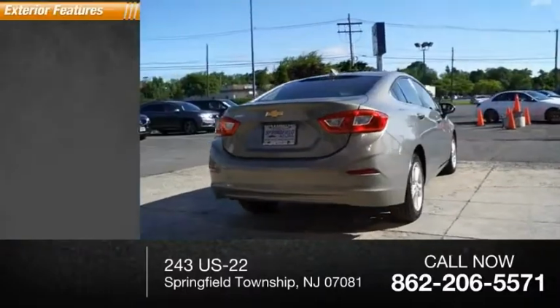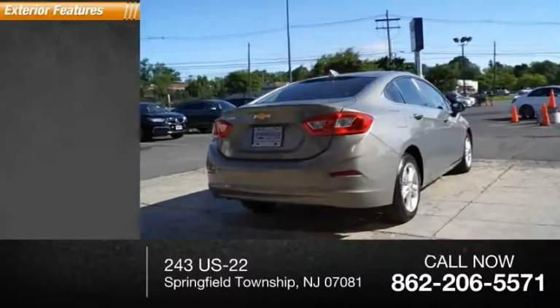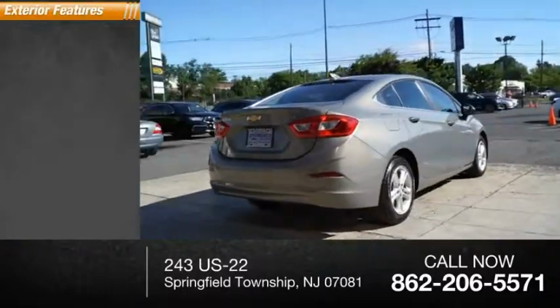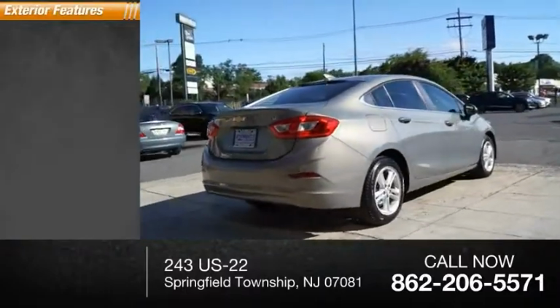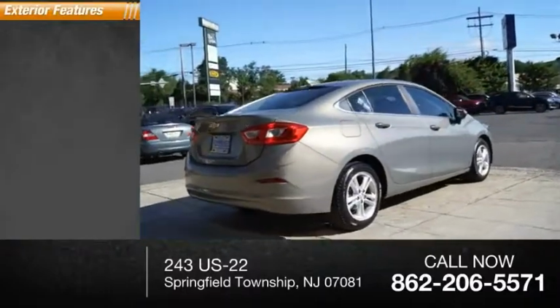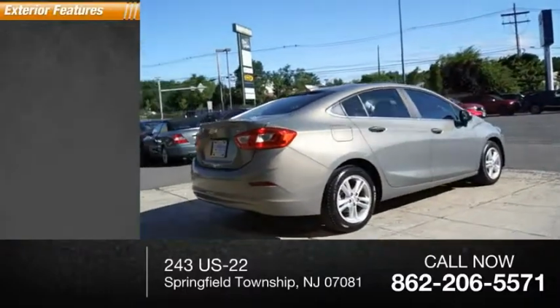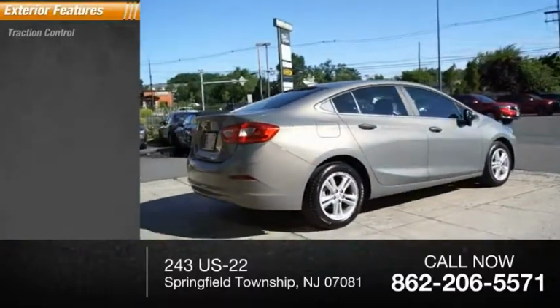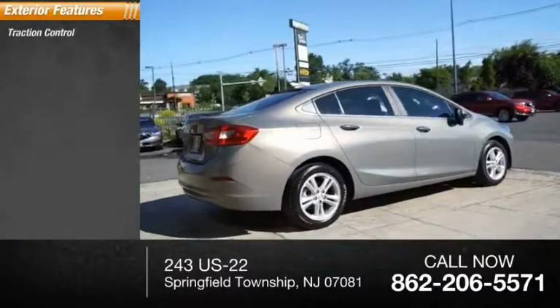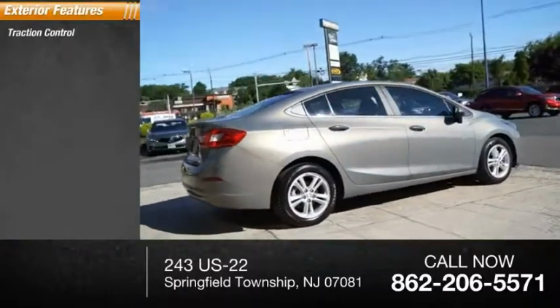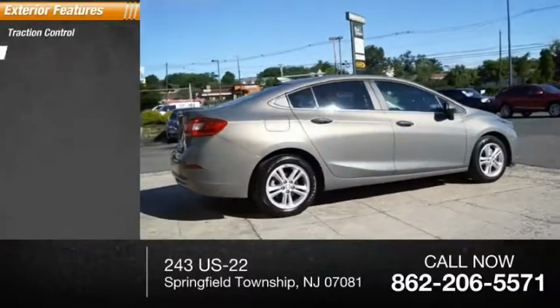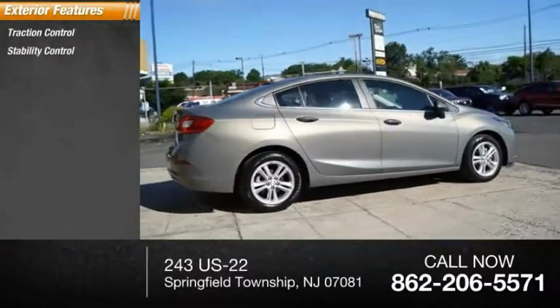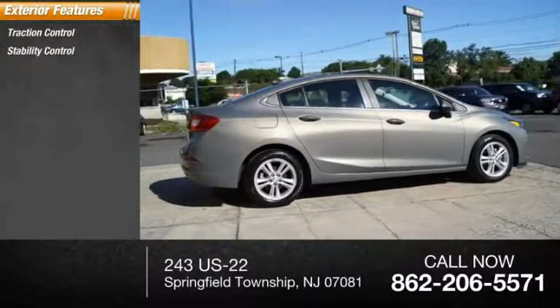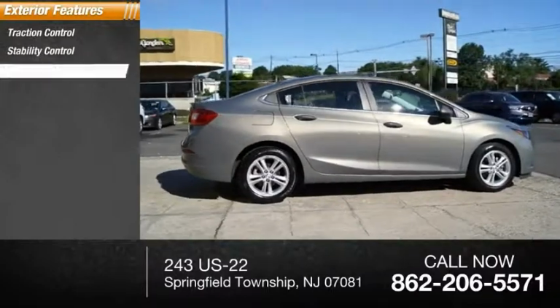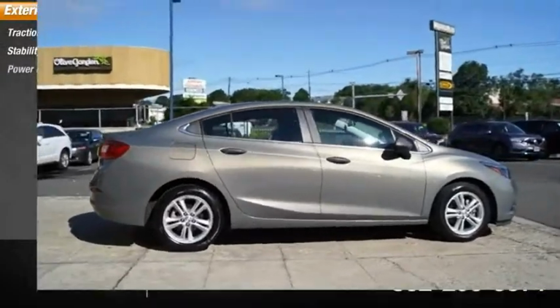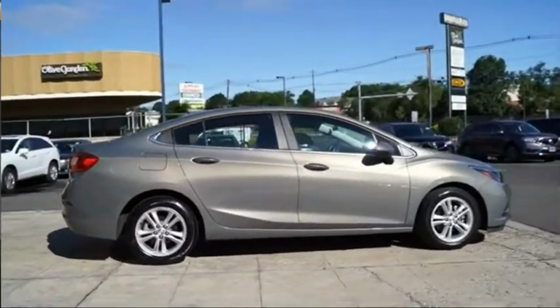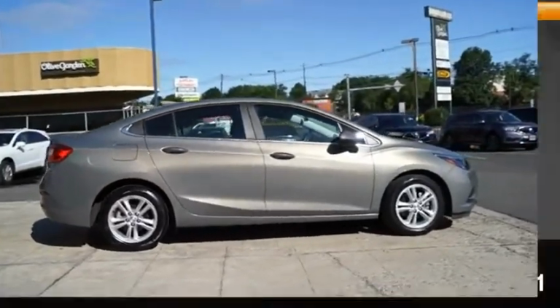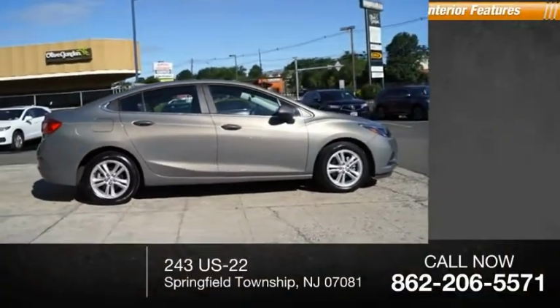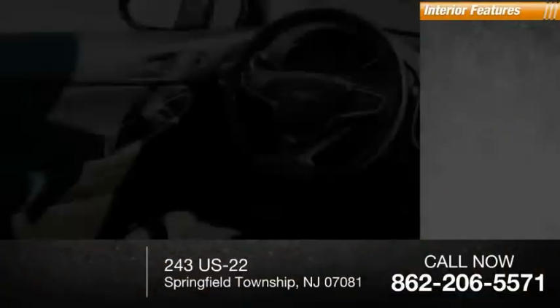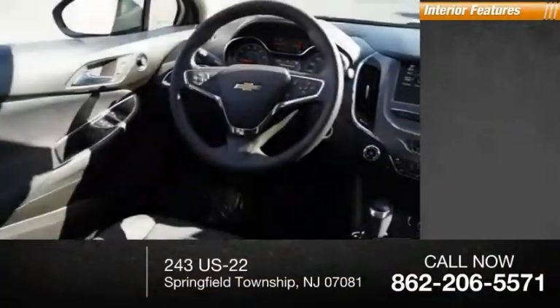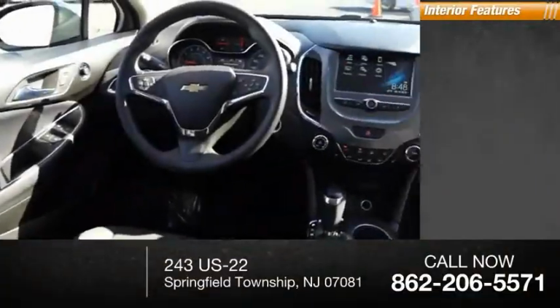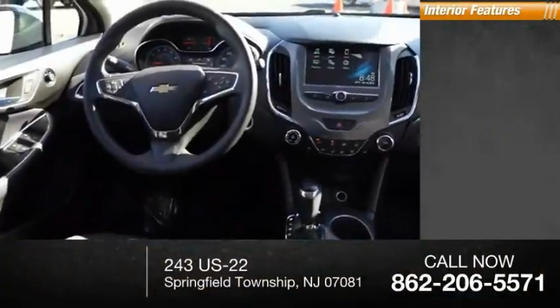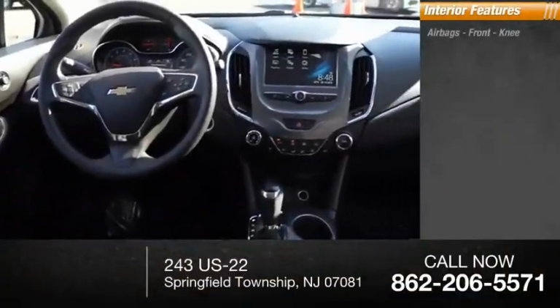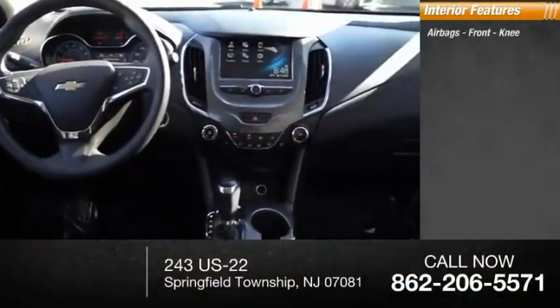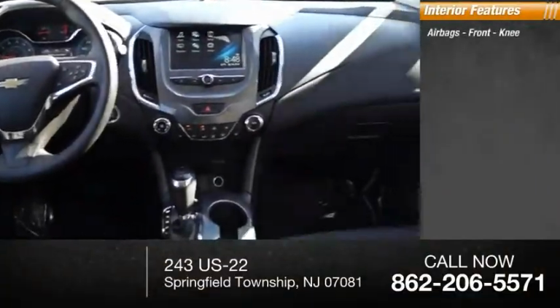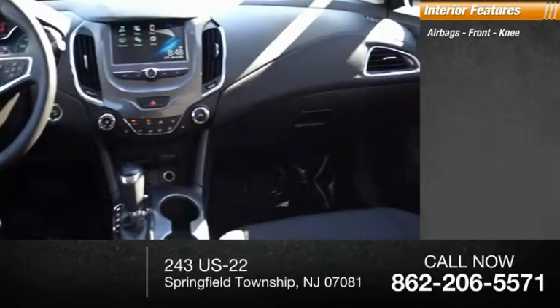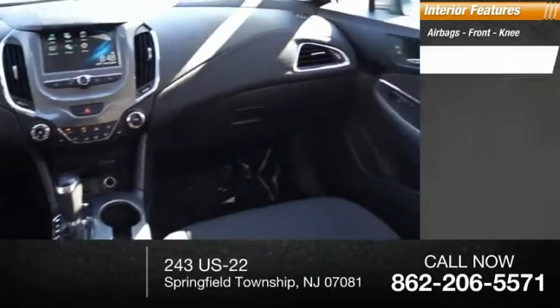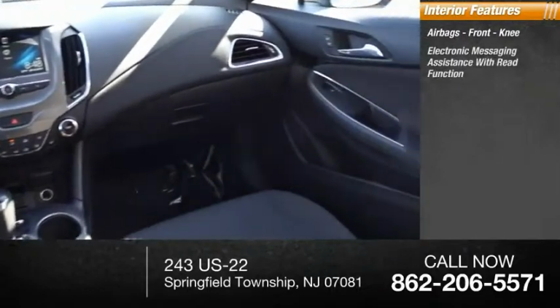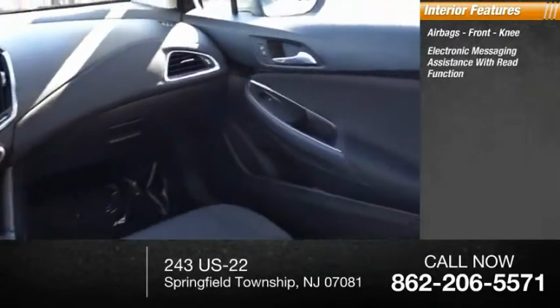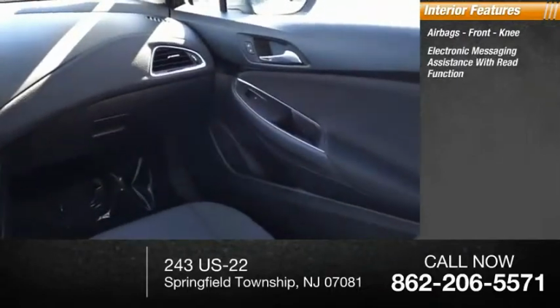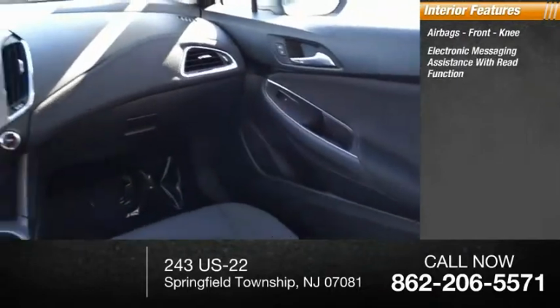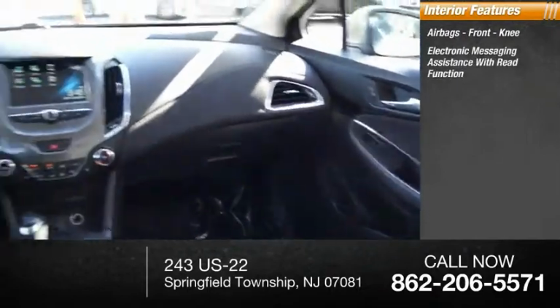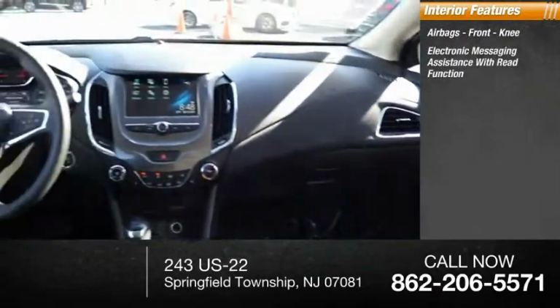Here are some of this vehicle's great options: traction control, stability control, power brakes. Inside you'll find airbags, front knee airbag, and electronic messaging assistance with read function.